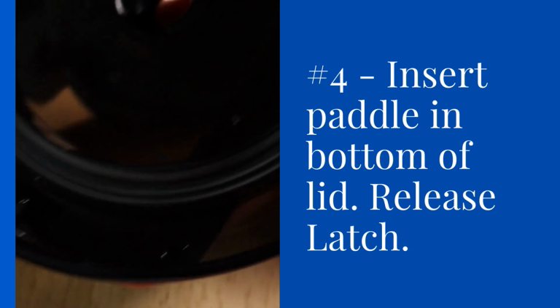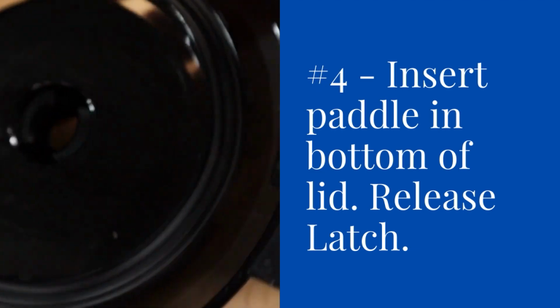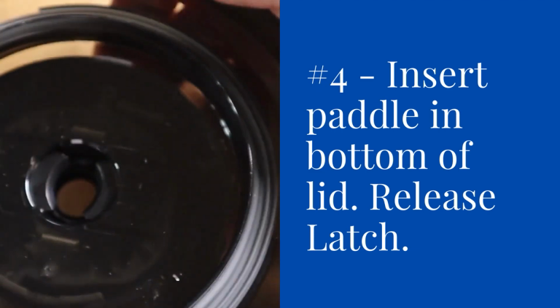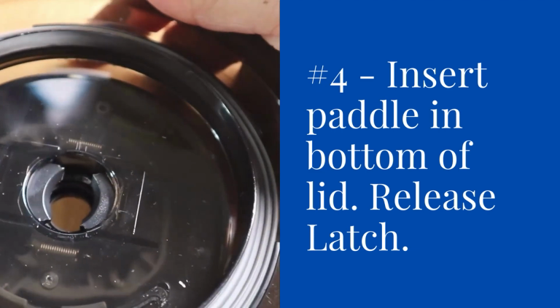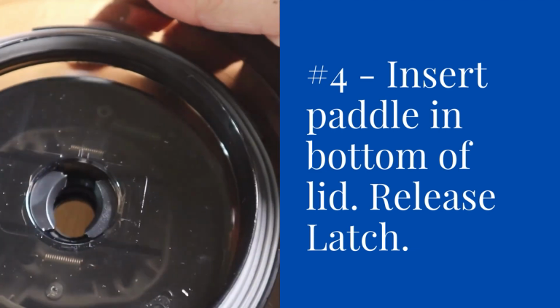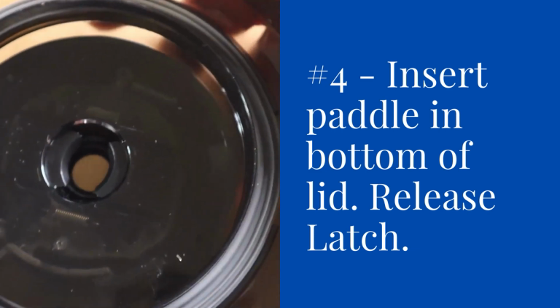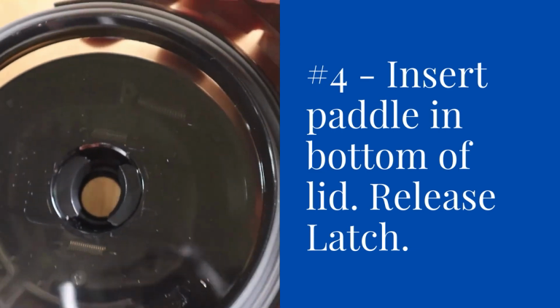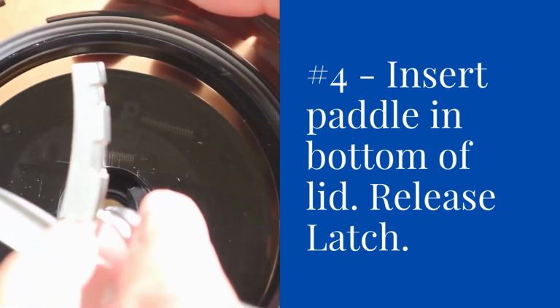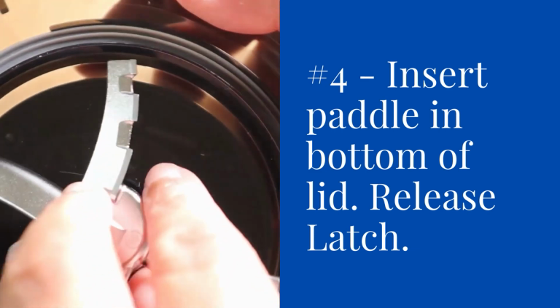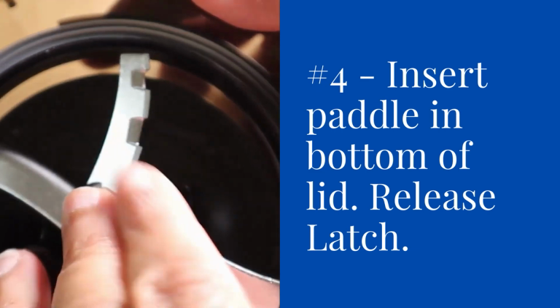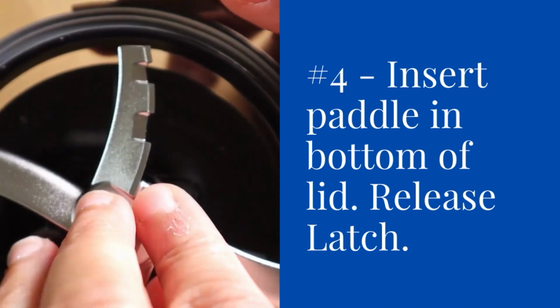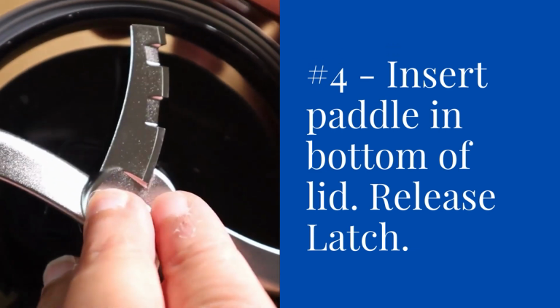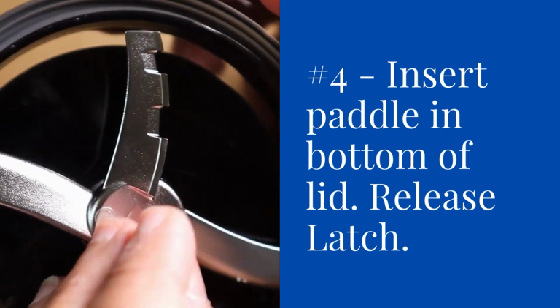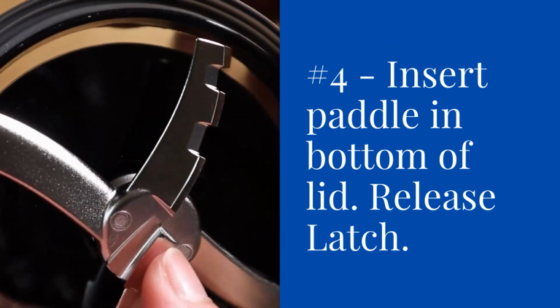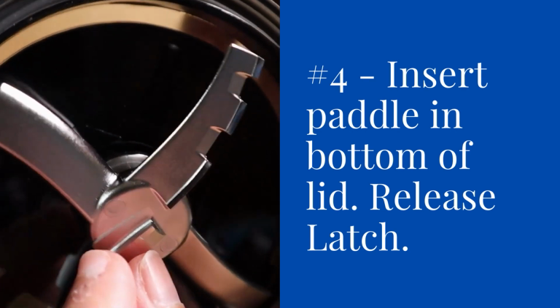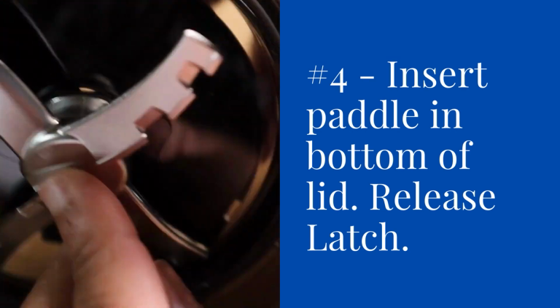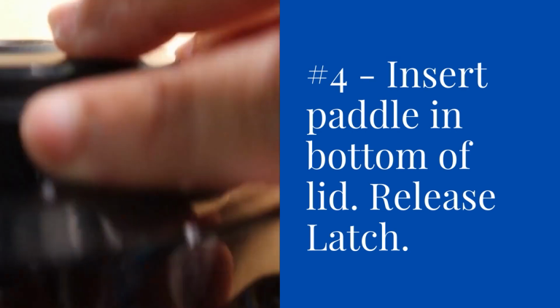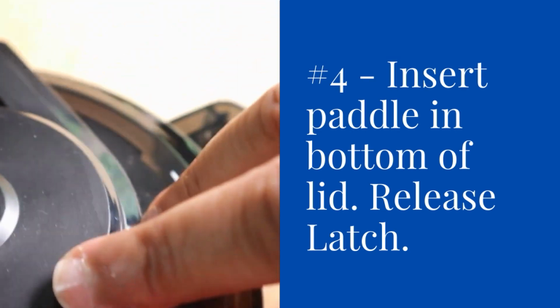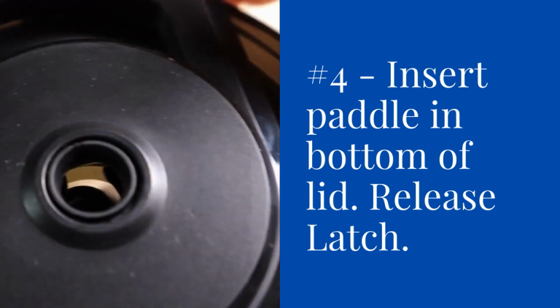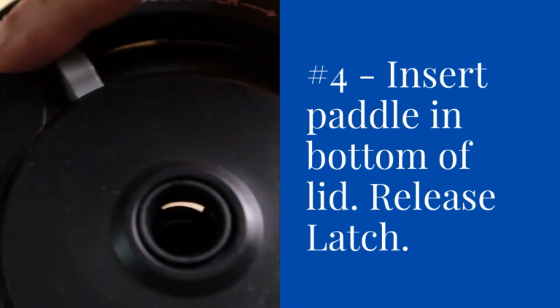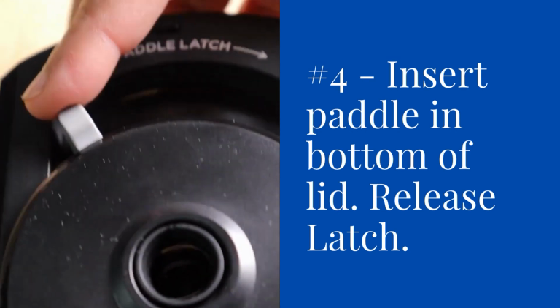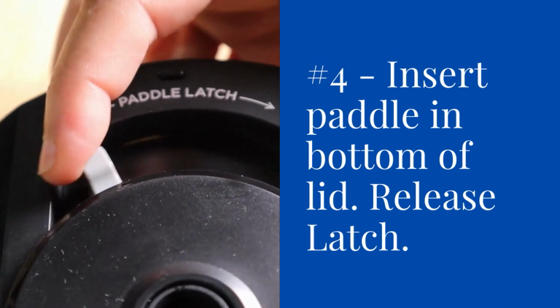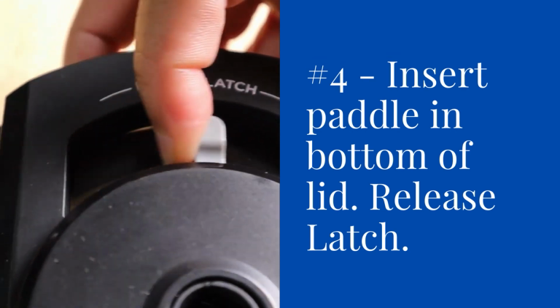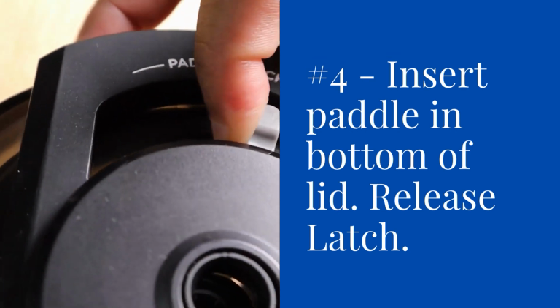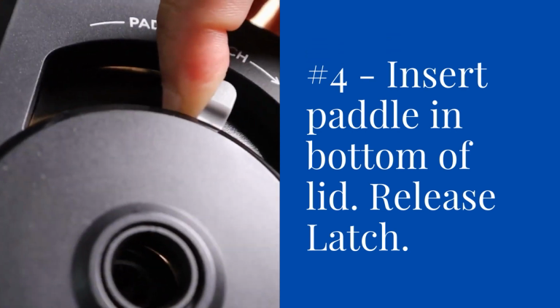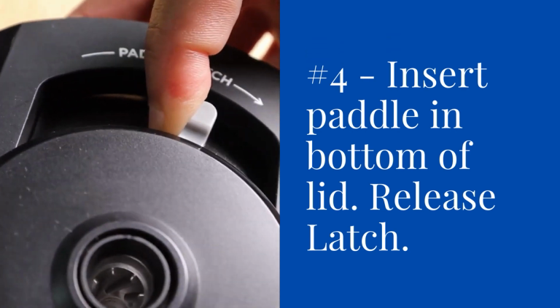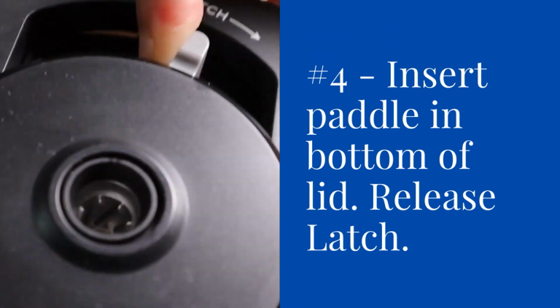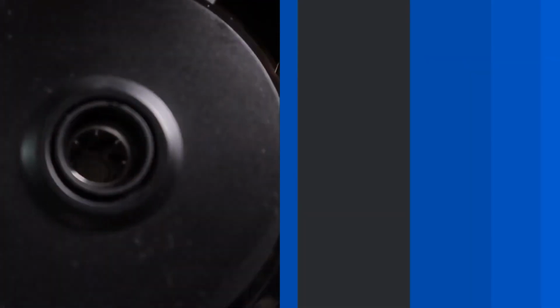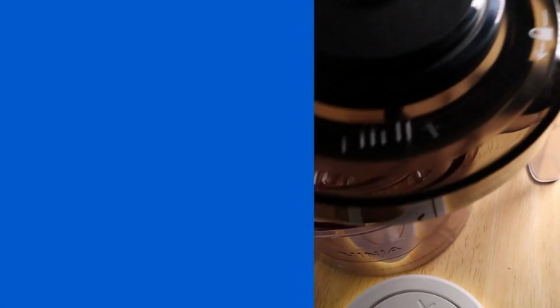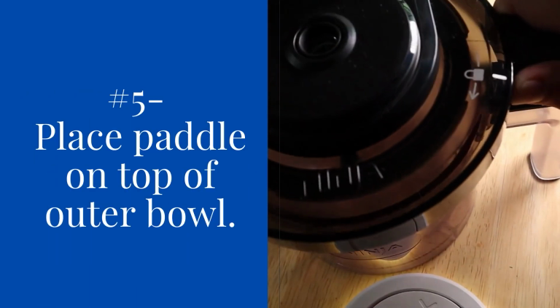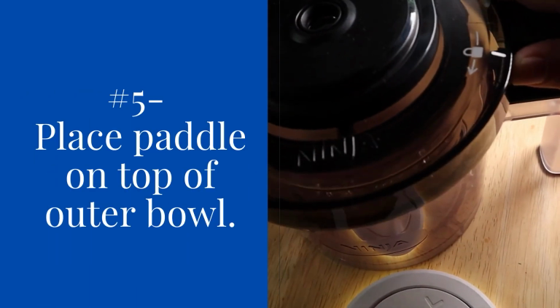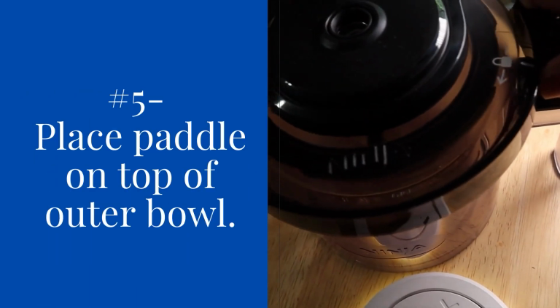You then need to insert the paddle in the bottom of the lid. All you'll have to do is once you press that in the bottom, flip it and pull that paddle latch to your right and it's going to stay in the middle.